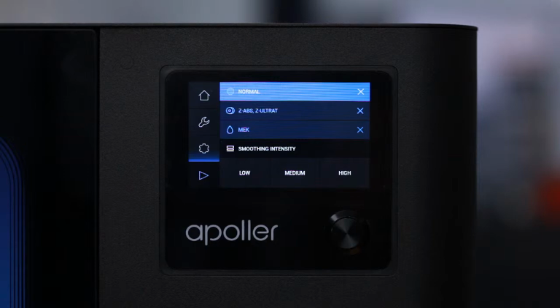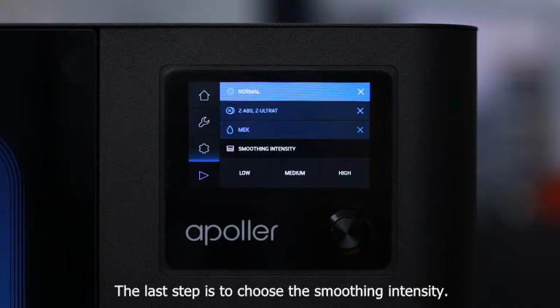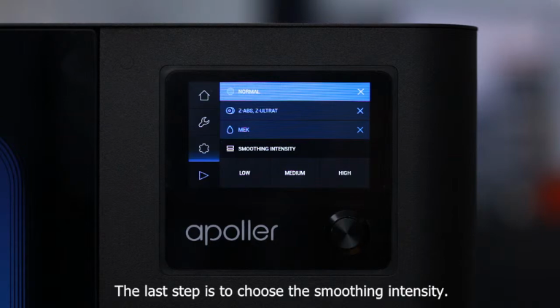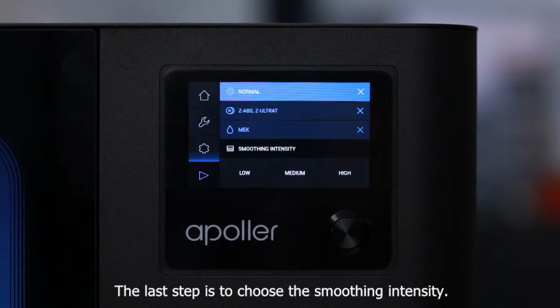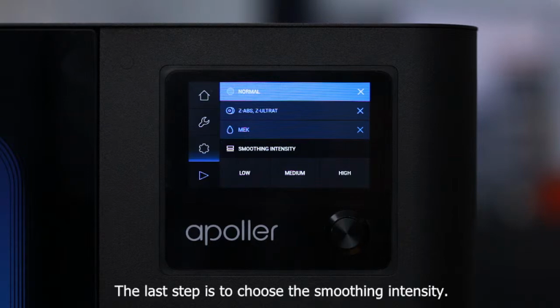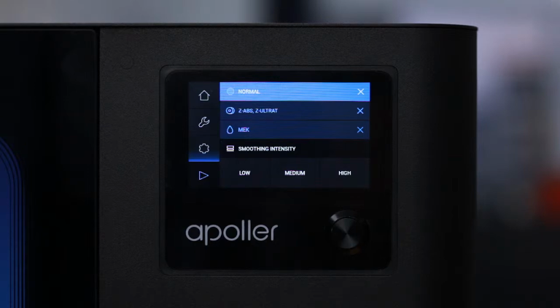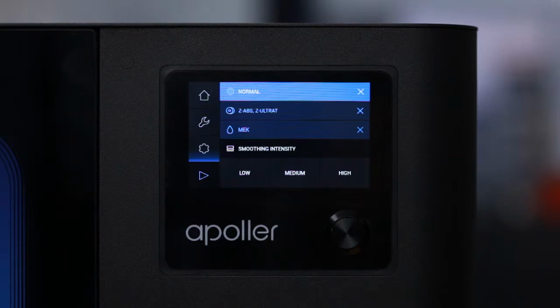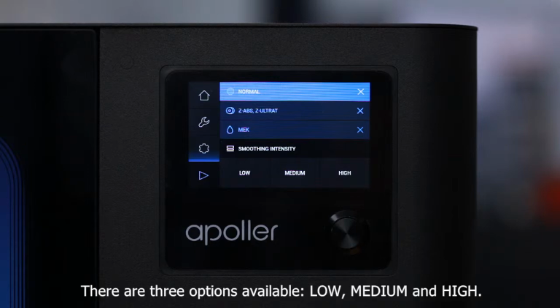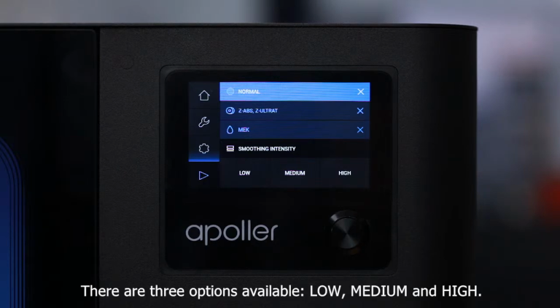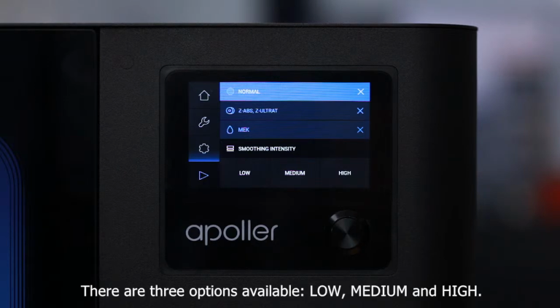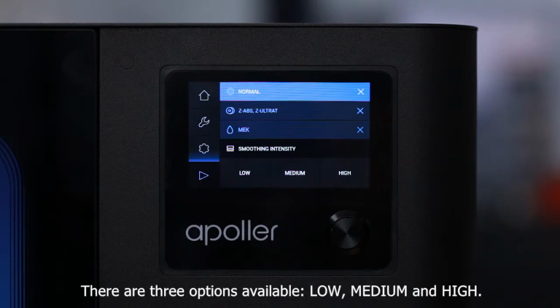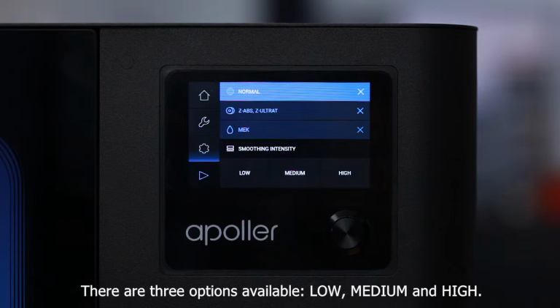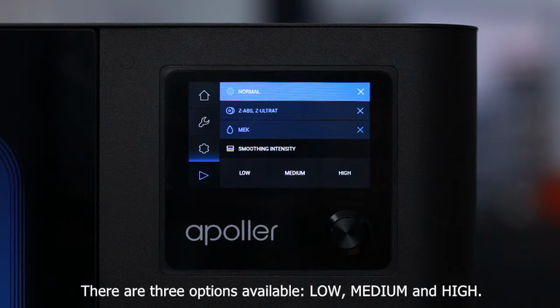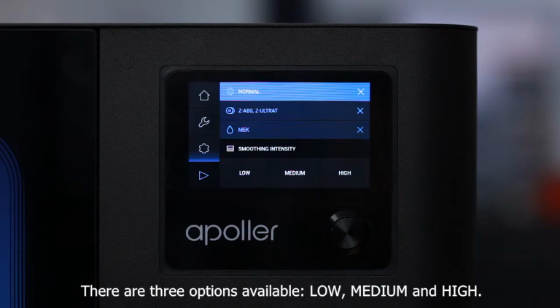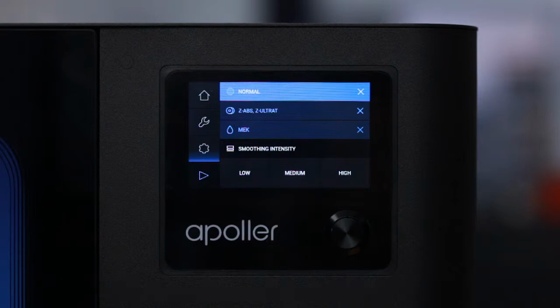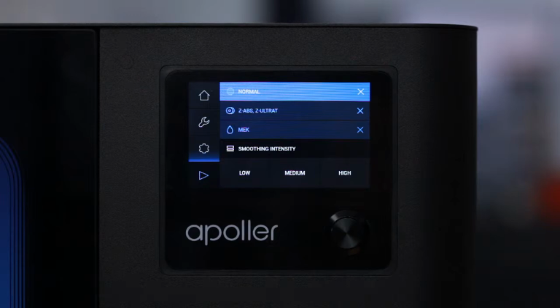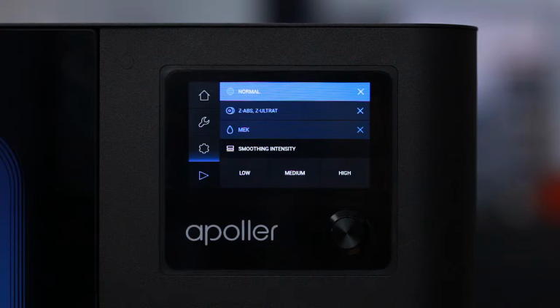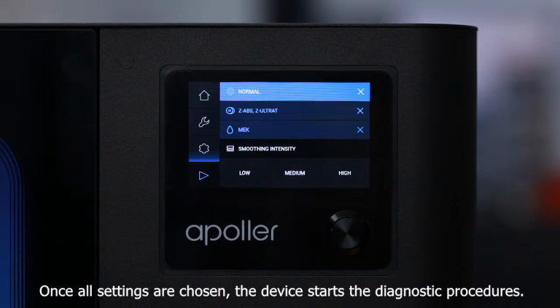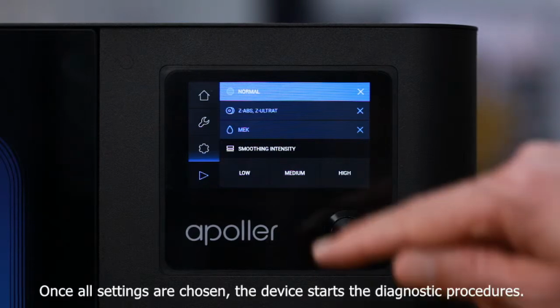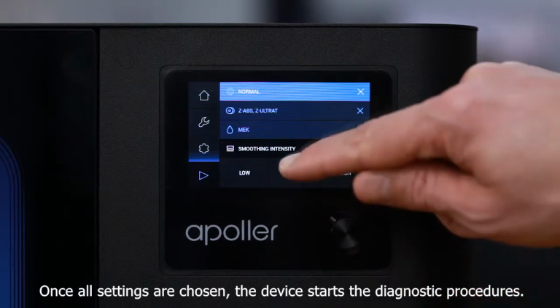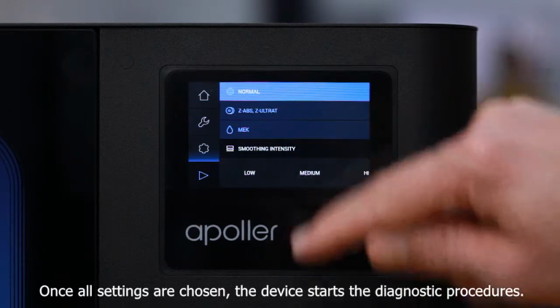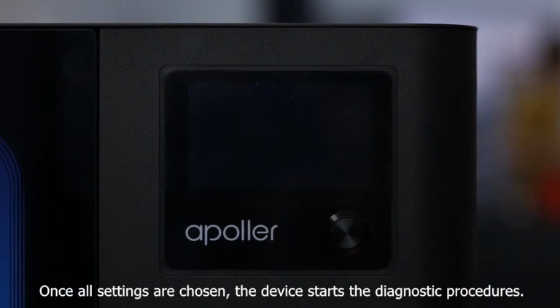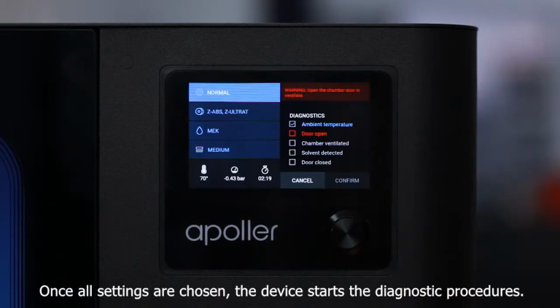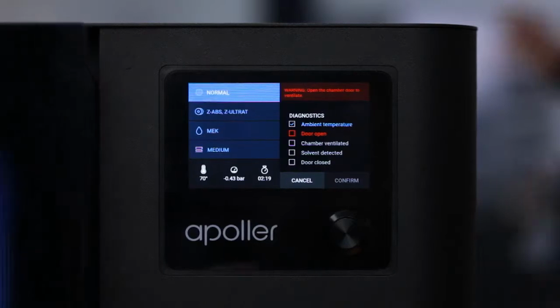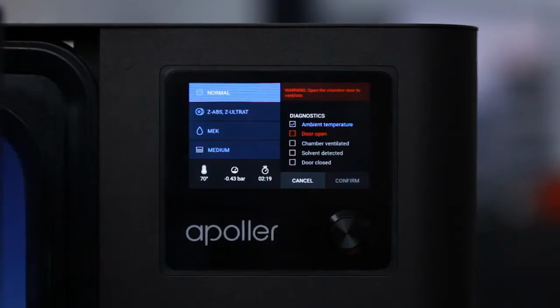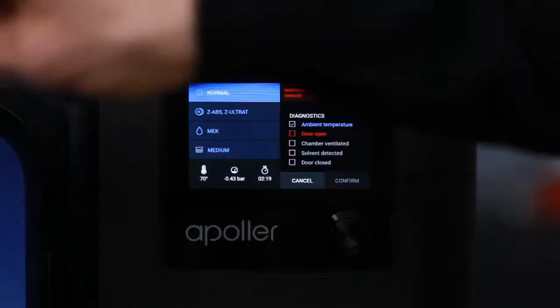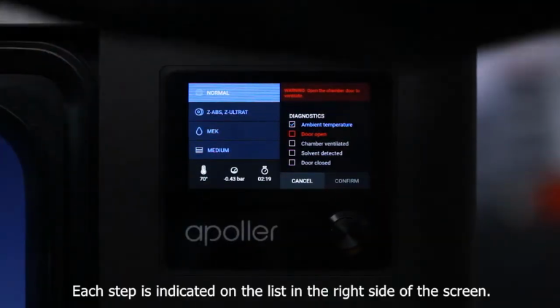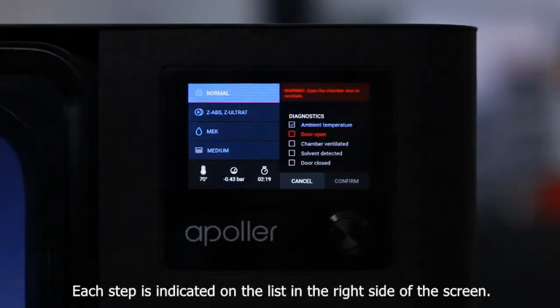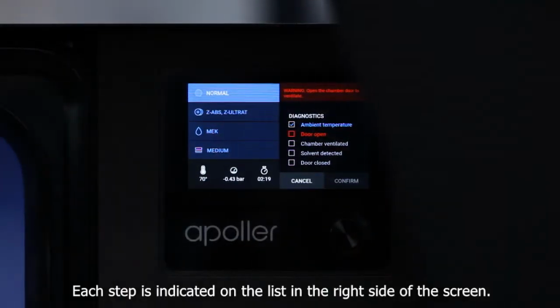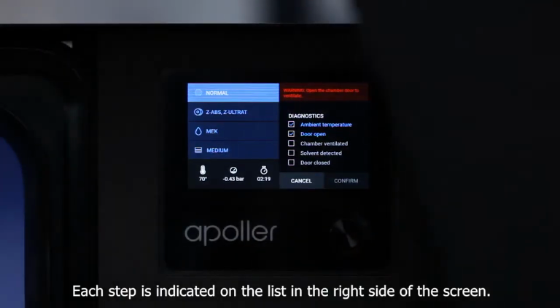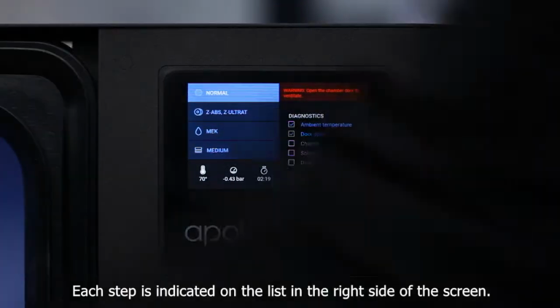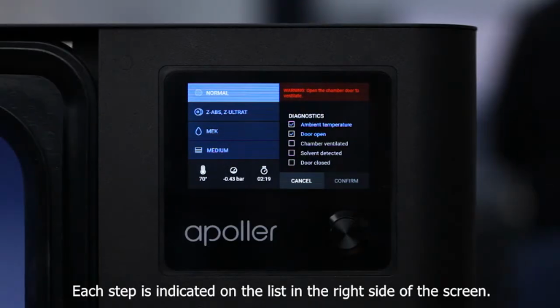Then select the solvent type — either acetone or MEK — depending on the material used for printing. The device will mark the solvent type recommended for the previously selected material. The last step is to choose the smoothing intensity. There are three options available: low, medium, and high. Once all settings are chosen, the device starts the diagnostic procedures. Each step is indicated on the list on the right side of the screen.